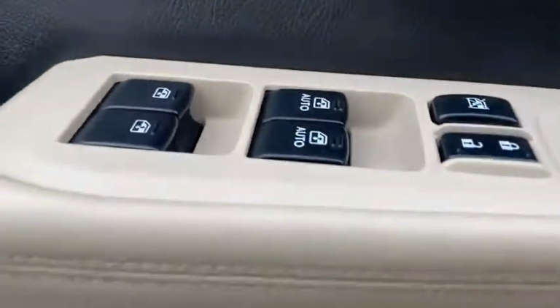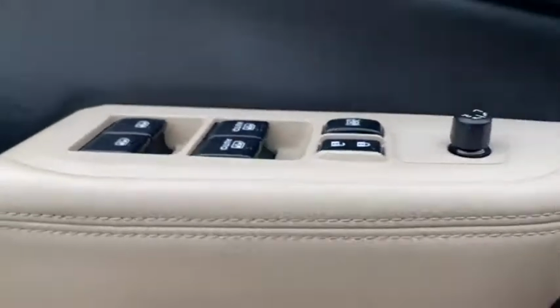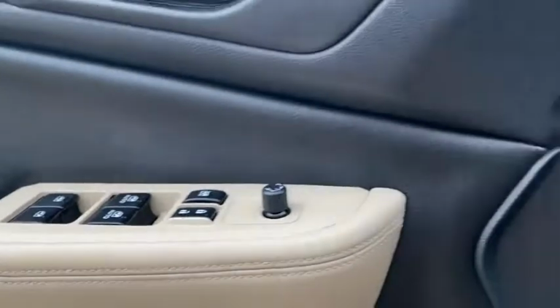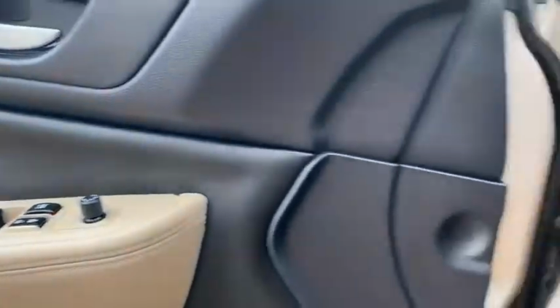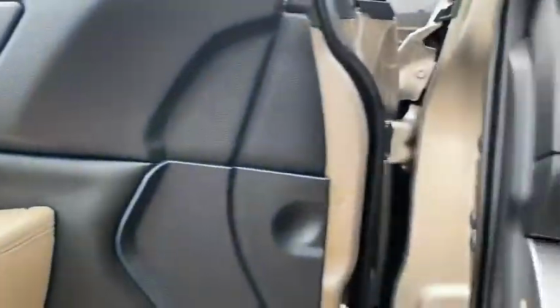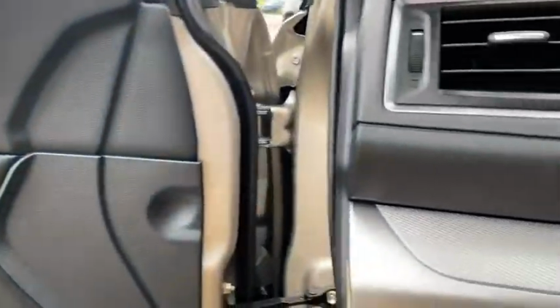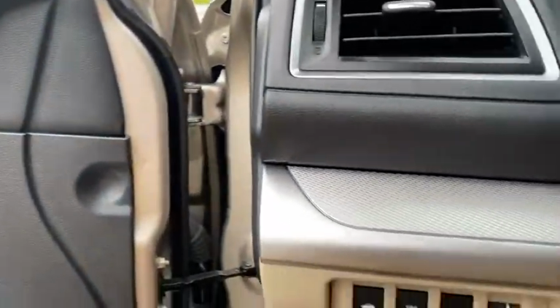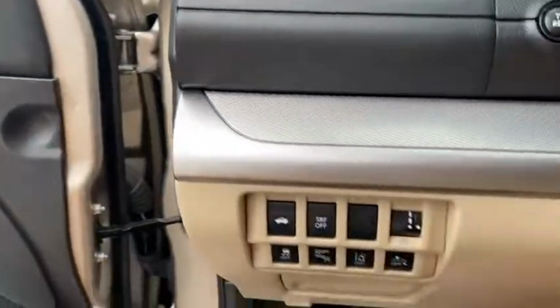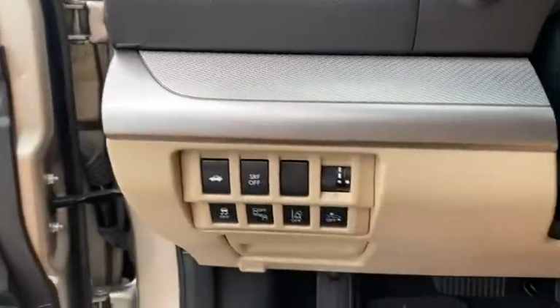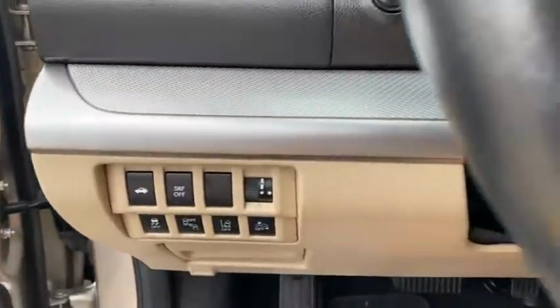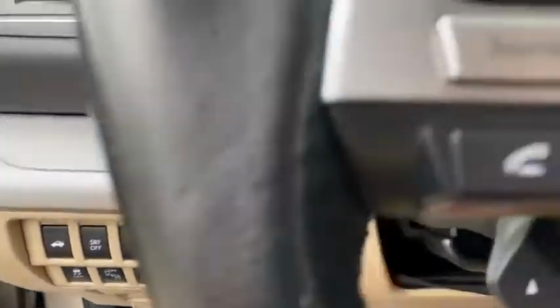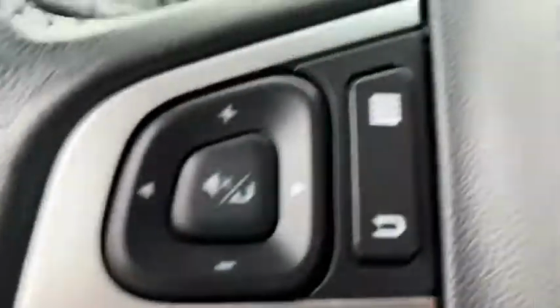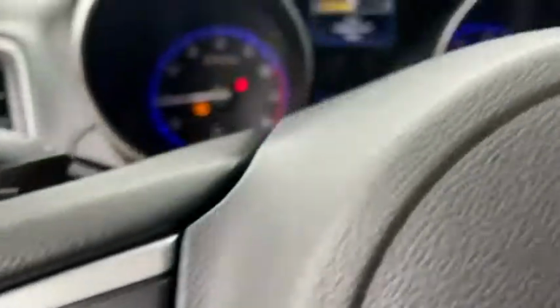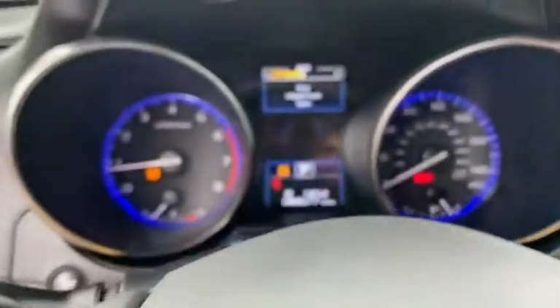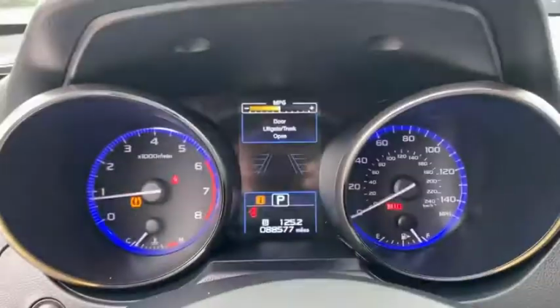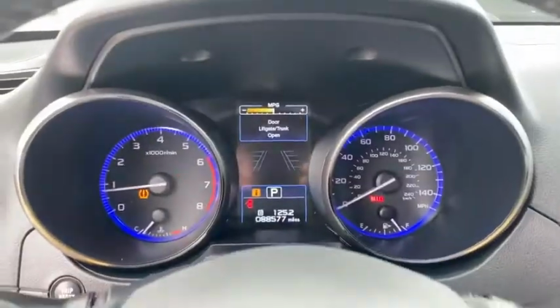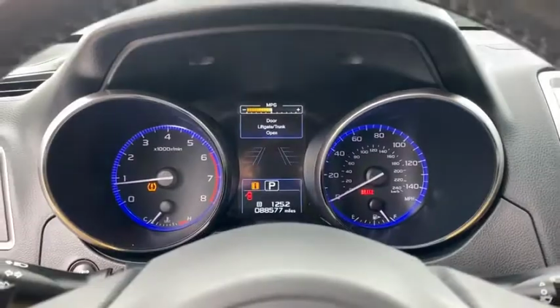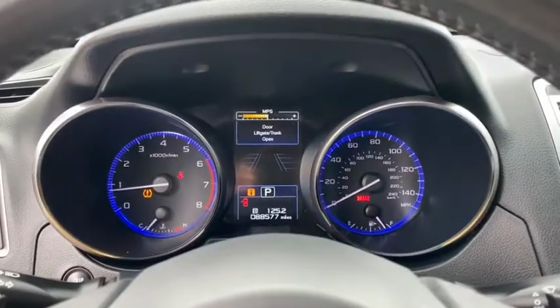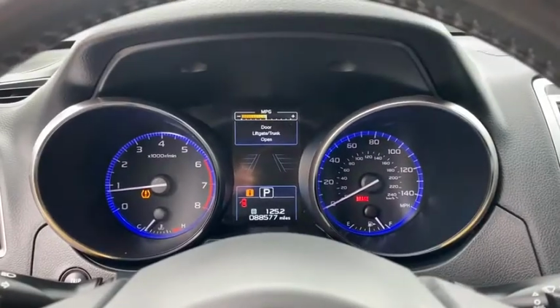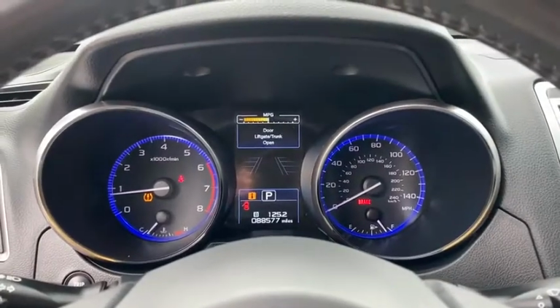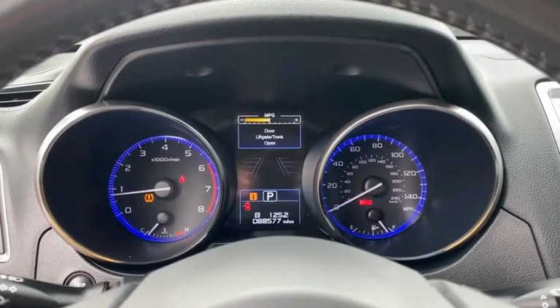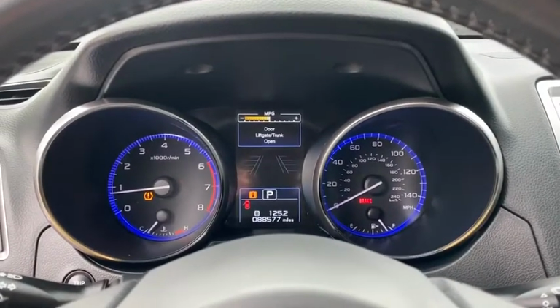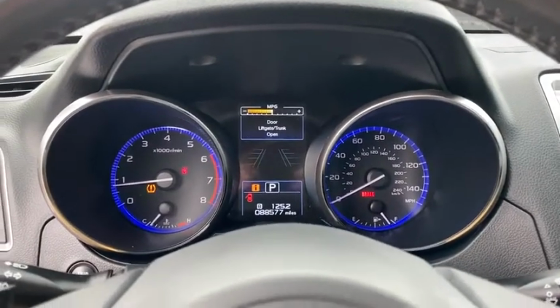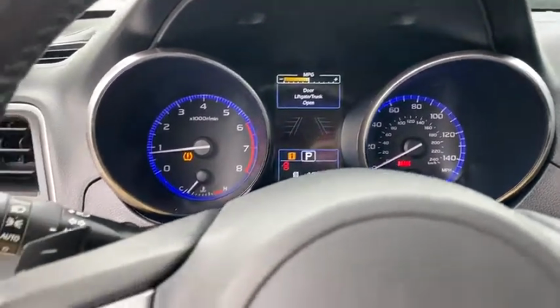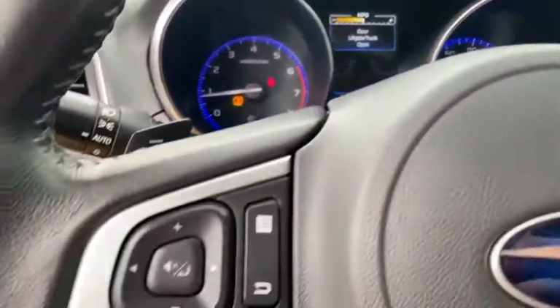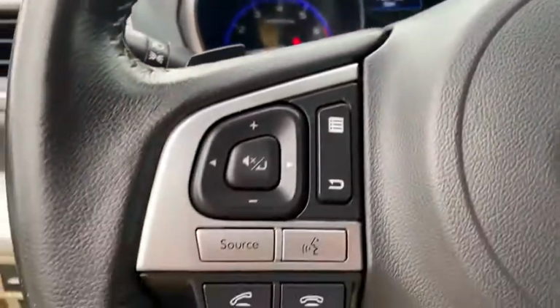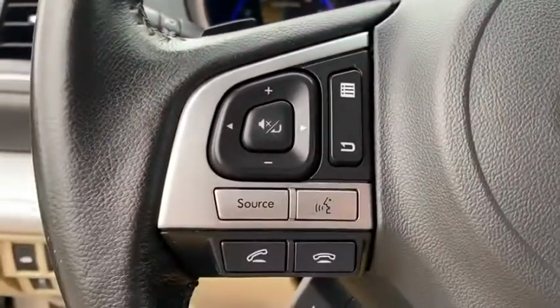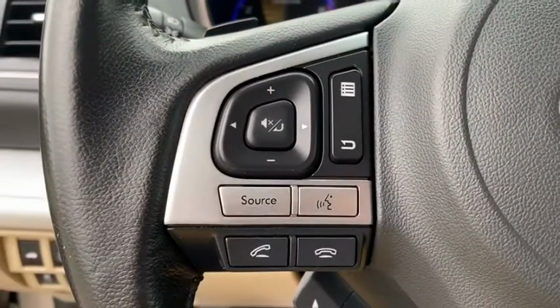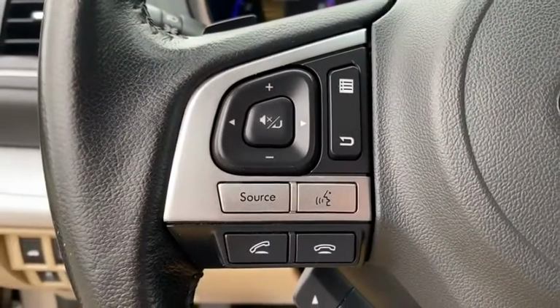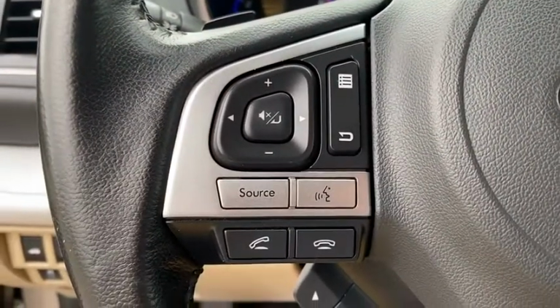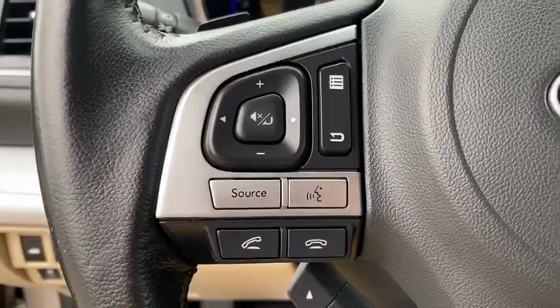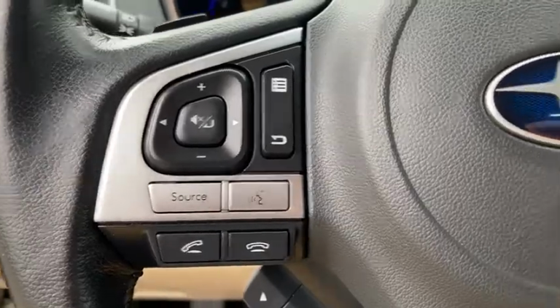Aluminum wheels, ABS four-wheel, four-wheel disc brakes, auto-off headlights, rear defrost, AM-FM stereo radio, fog lamps, electronic stability control, MP3 player.